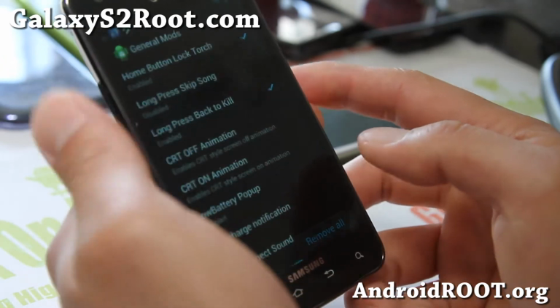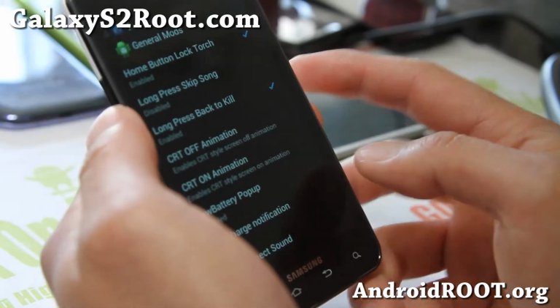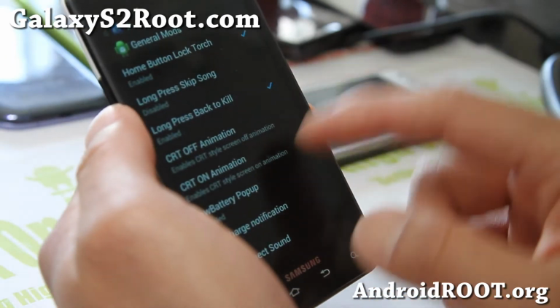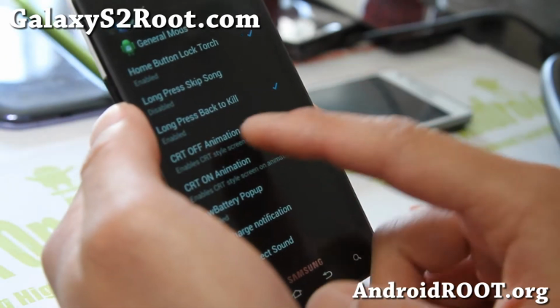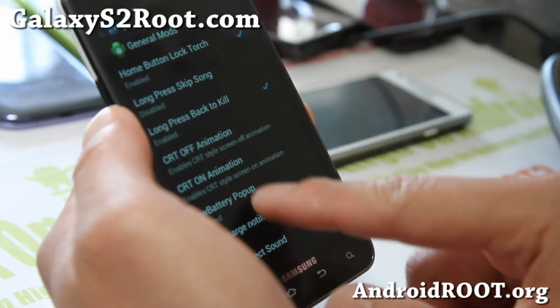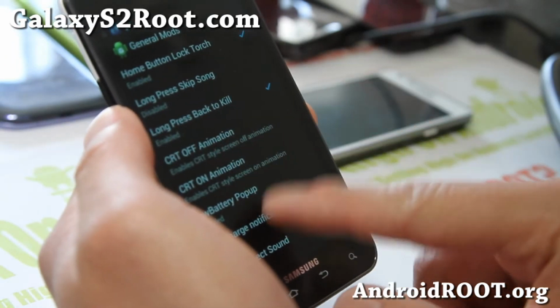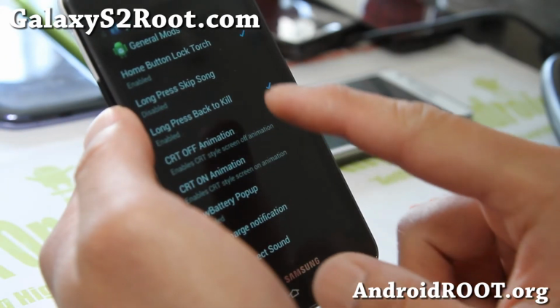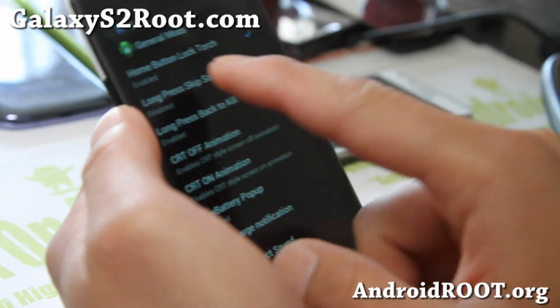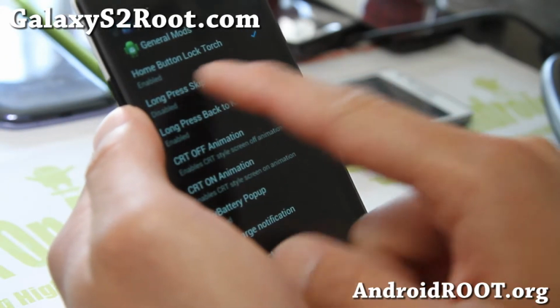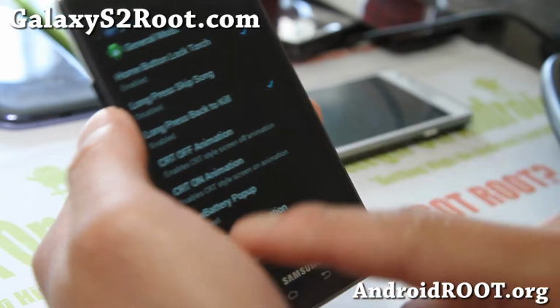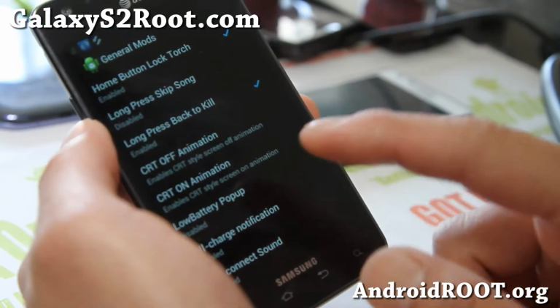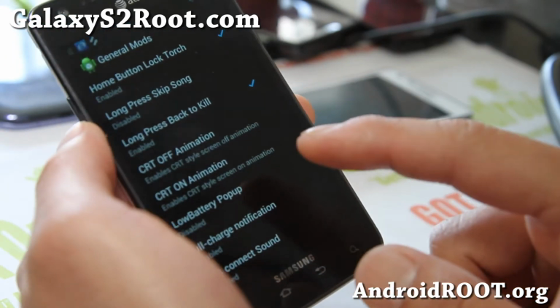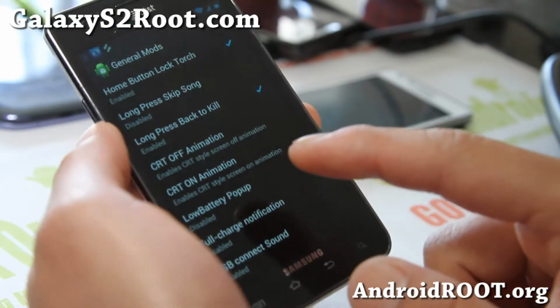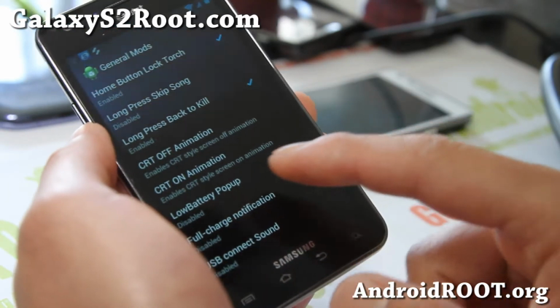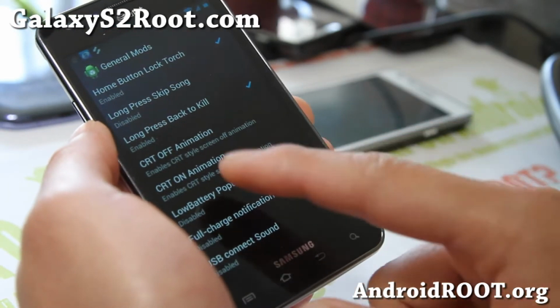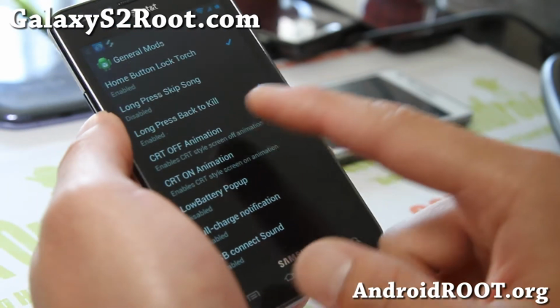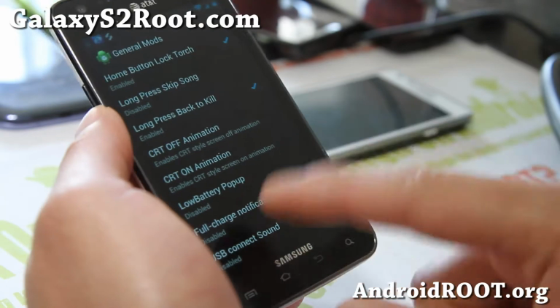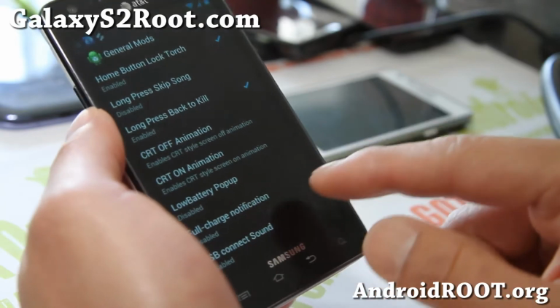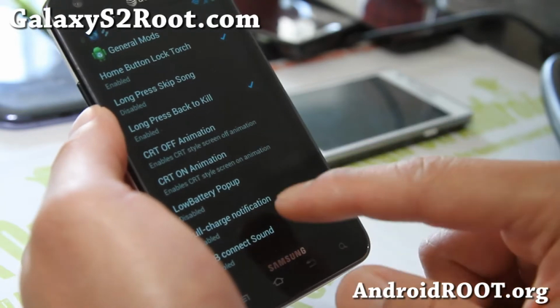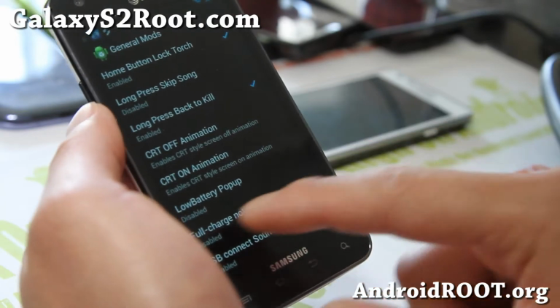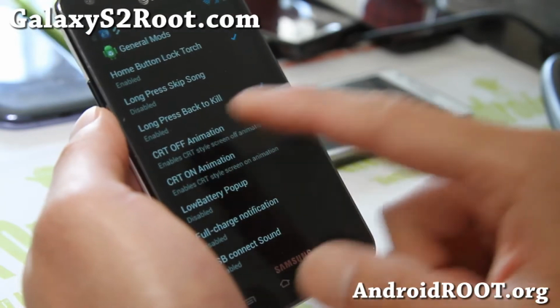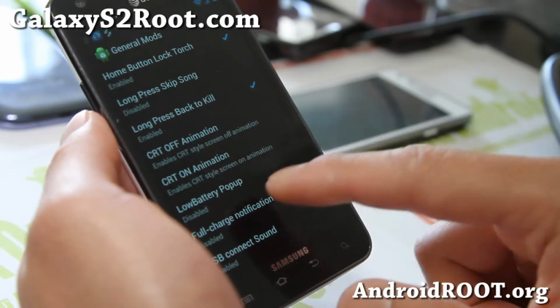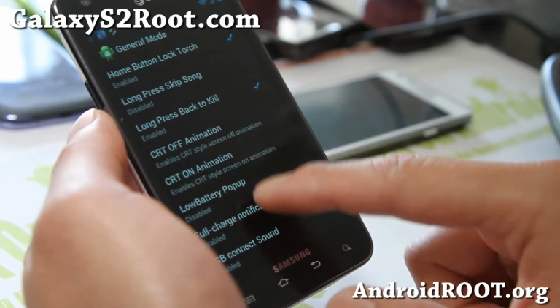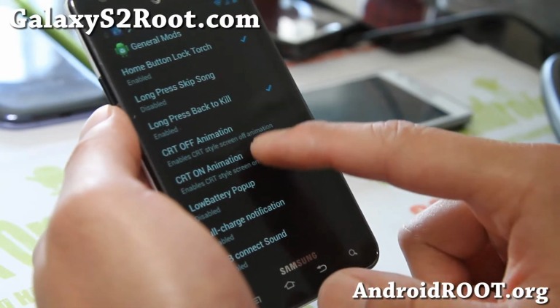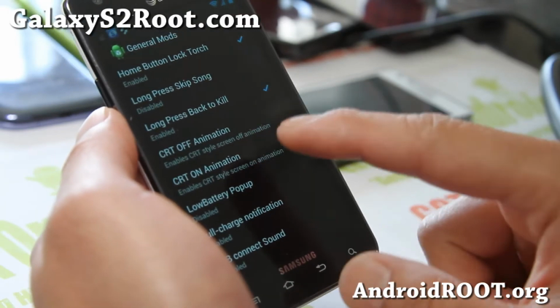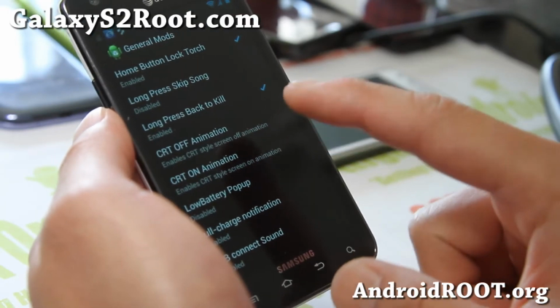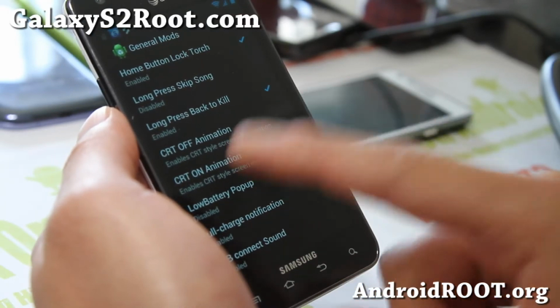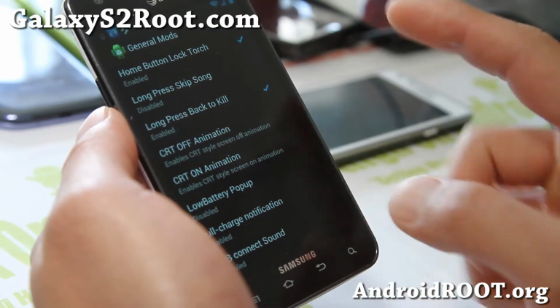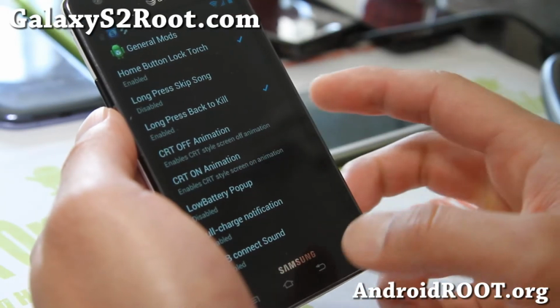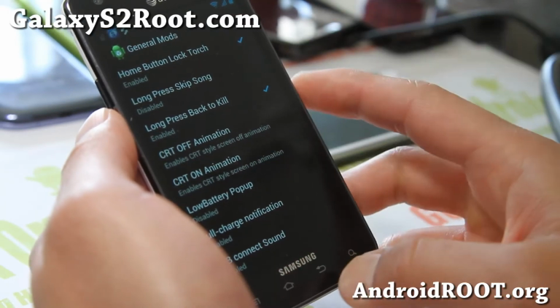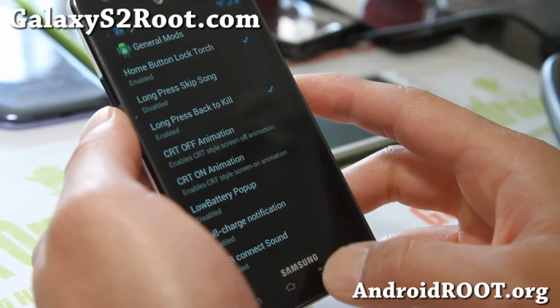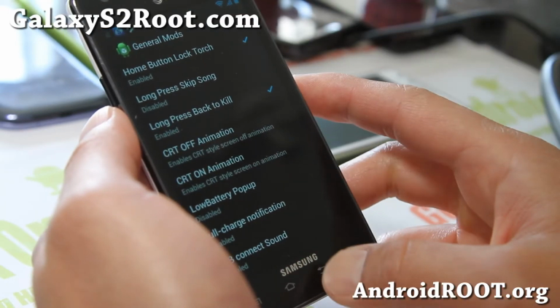In settings, right there — home button, lock torch. So that's what I was talking about. And you can also mess with CRT off and CRT on.